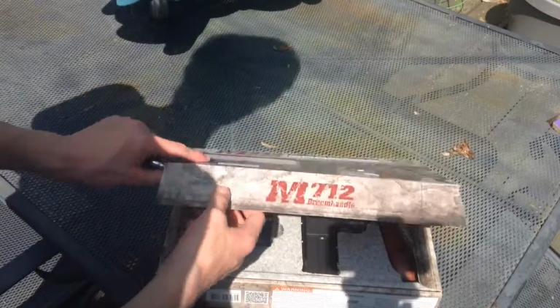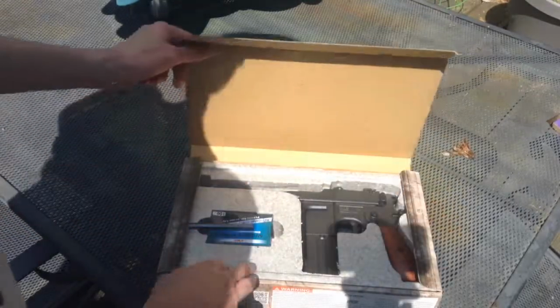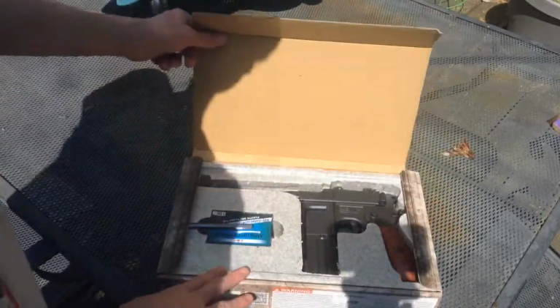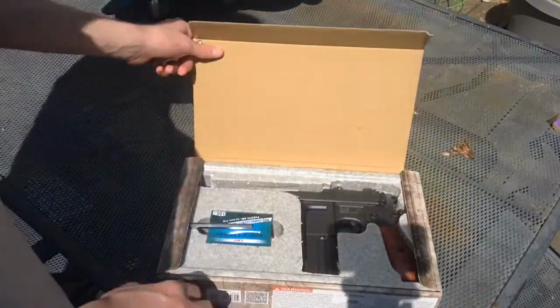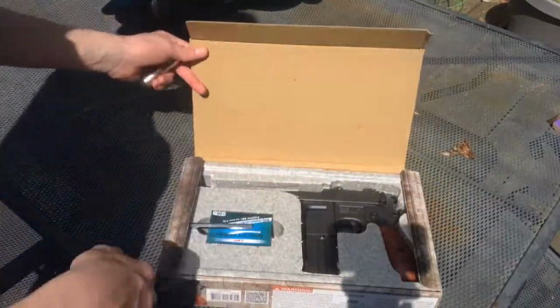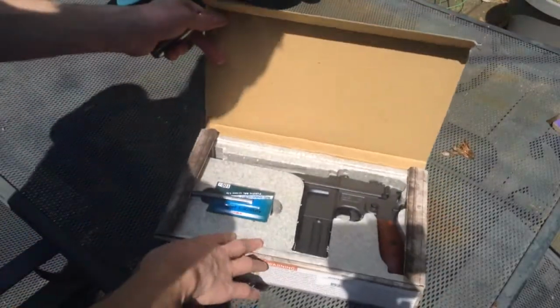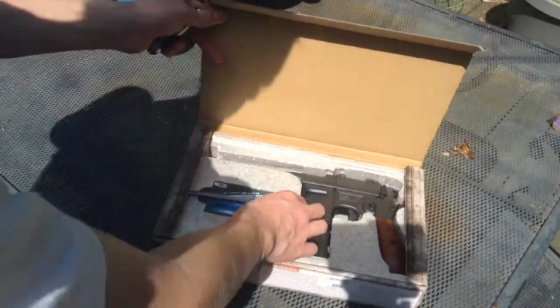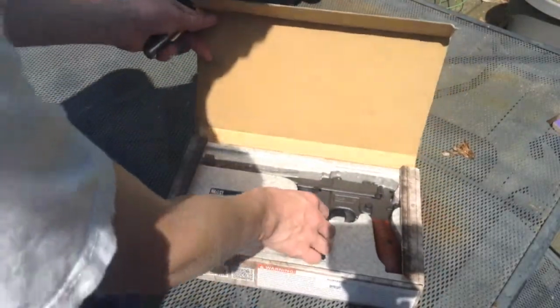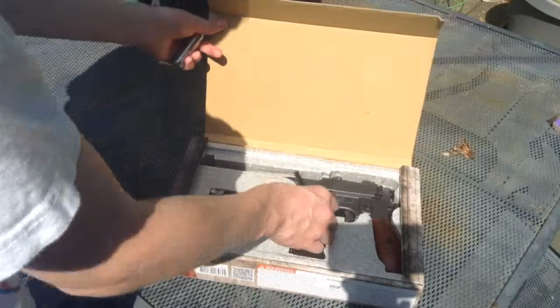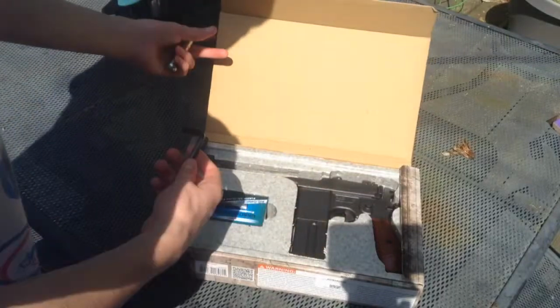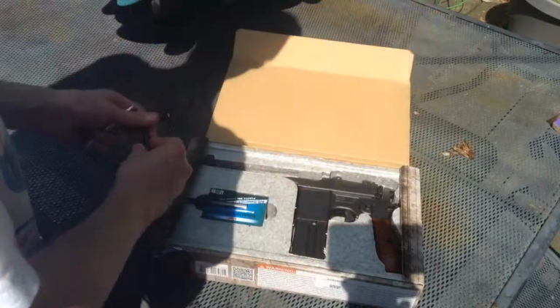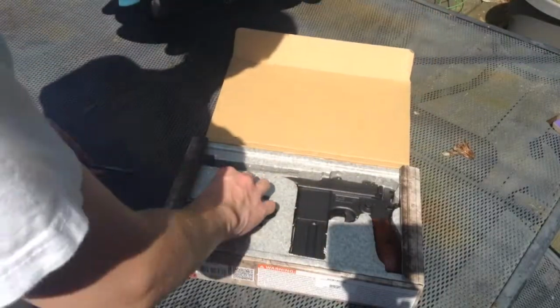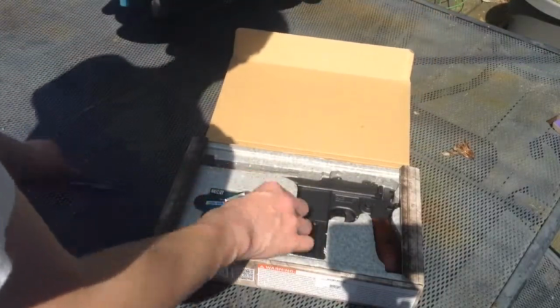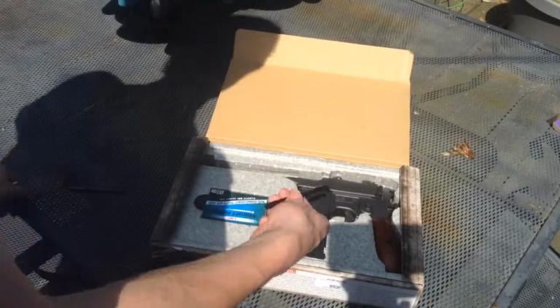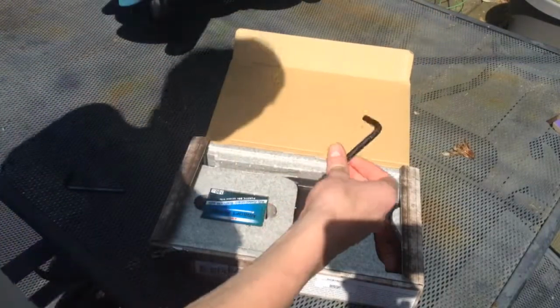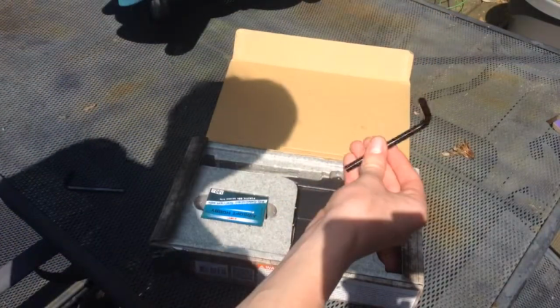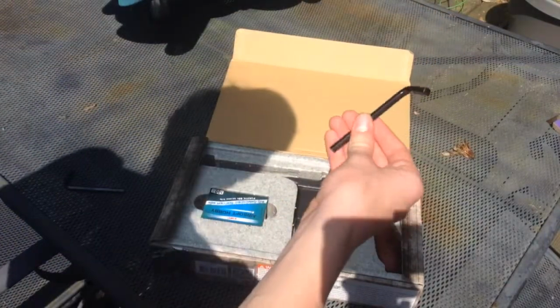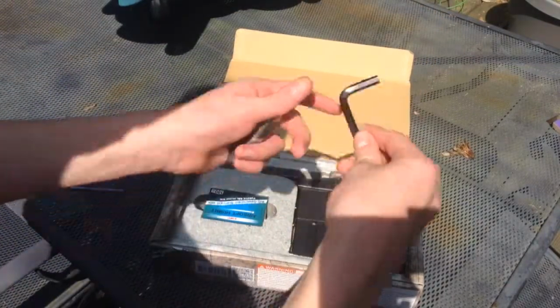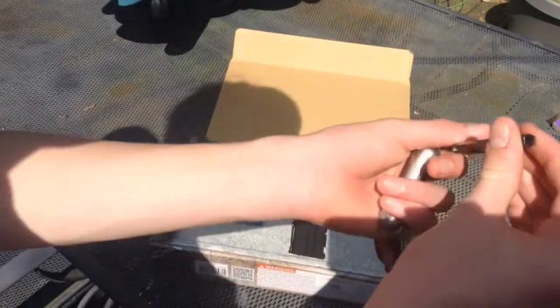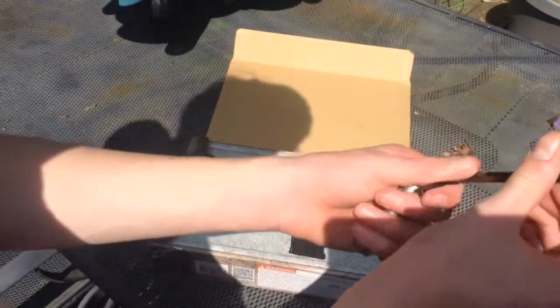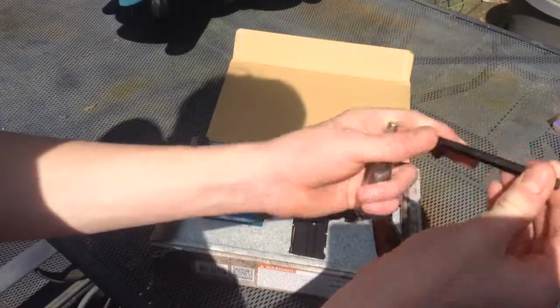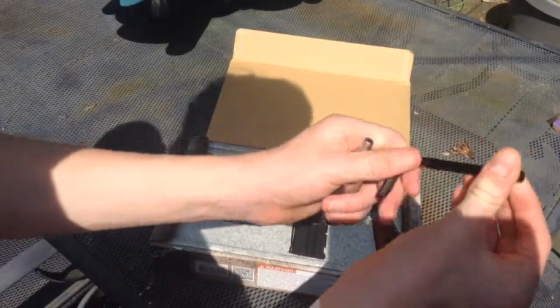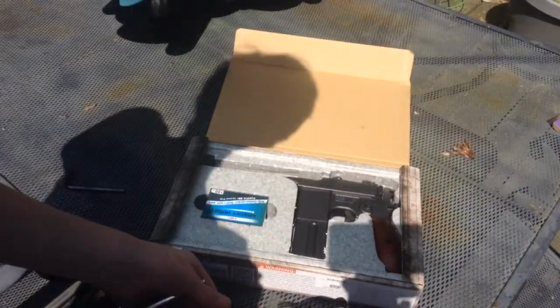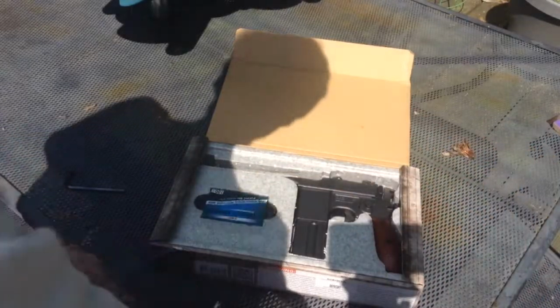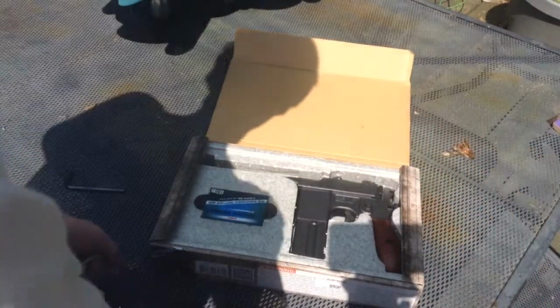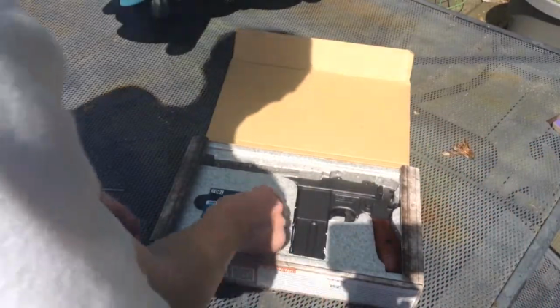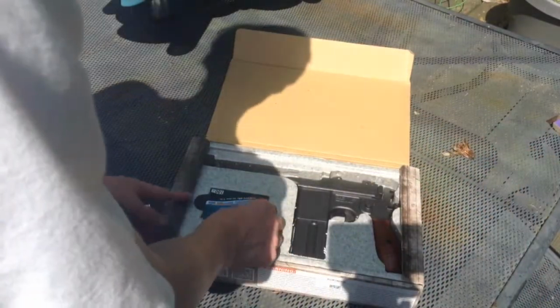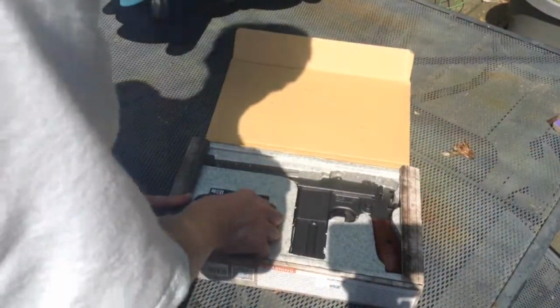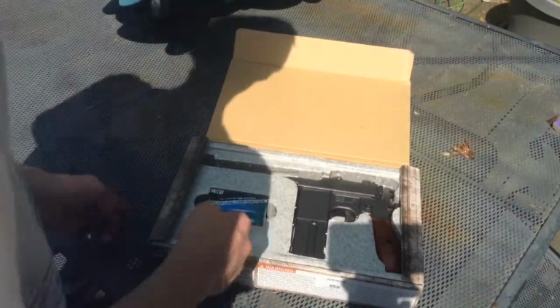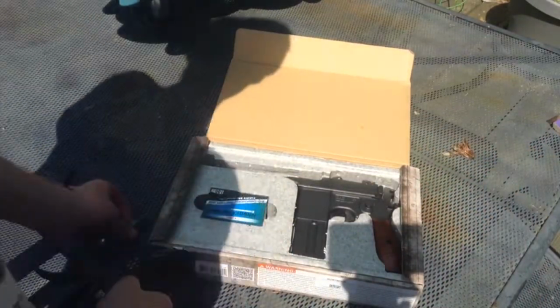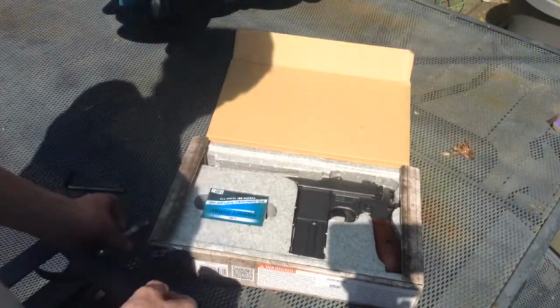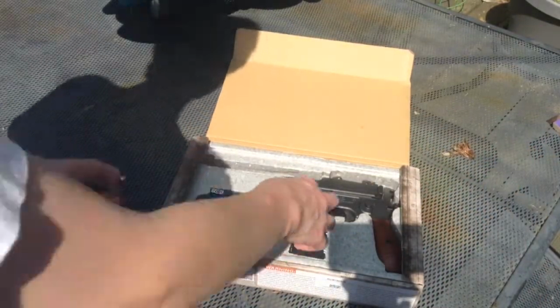Getting onto the gun — when you open the case, the gun is right in here. It doesn't come with two allen wrenches; I just have a second one in here. It comes with an allen key to put the CO2 in, and instructions along with 100 BBs.